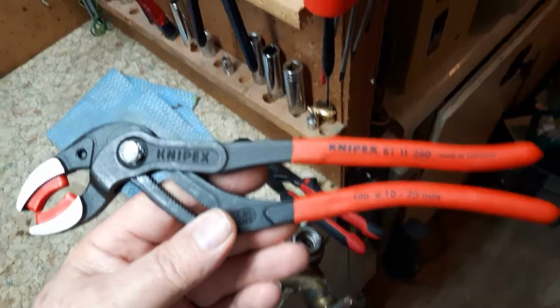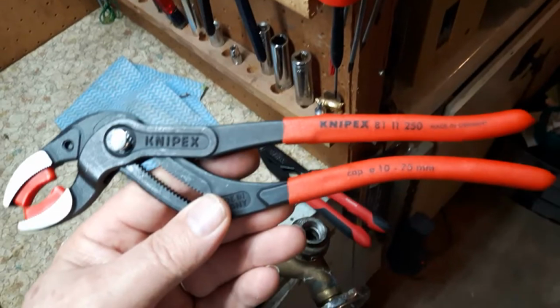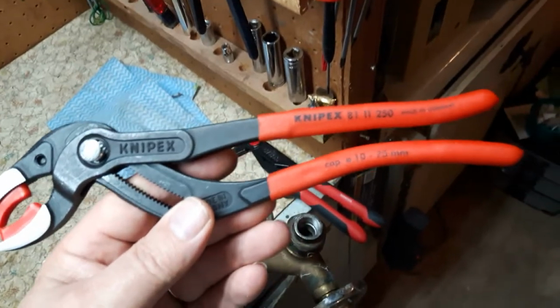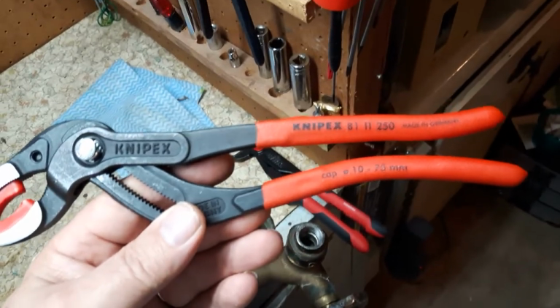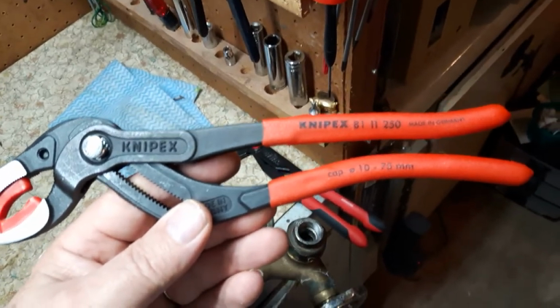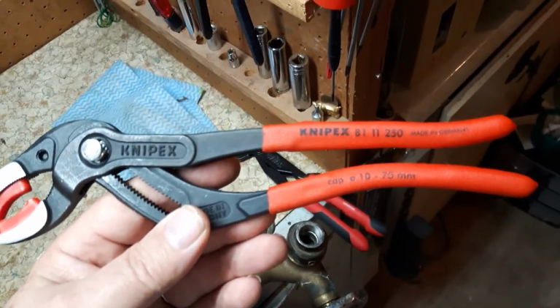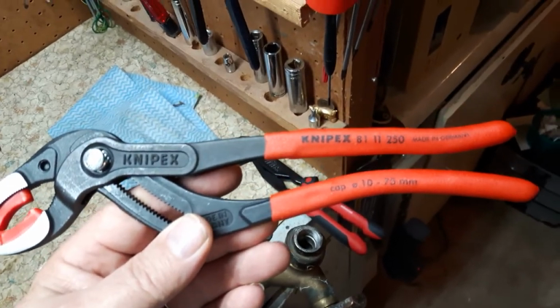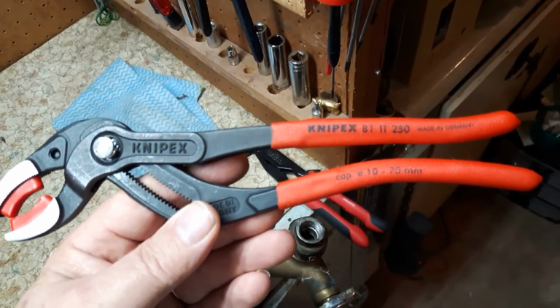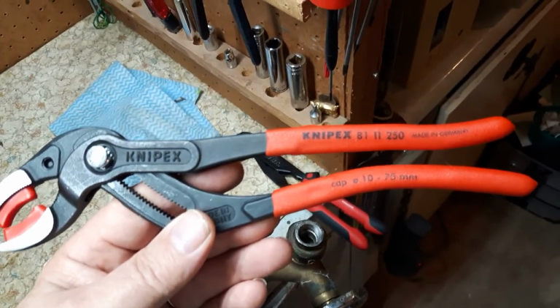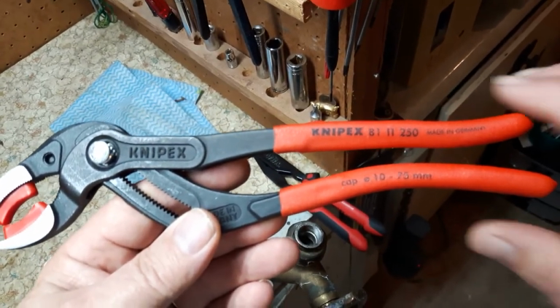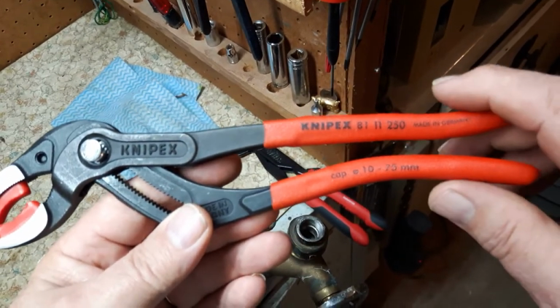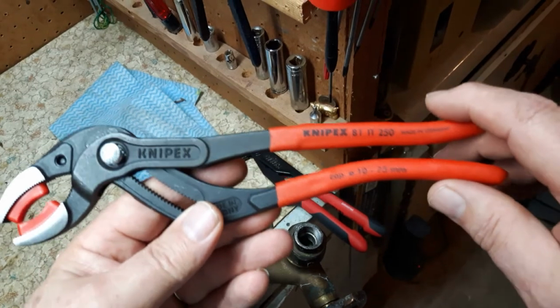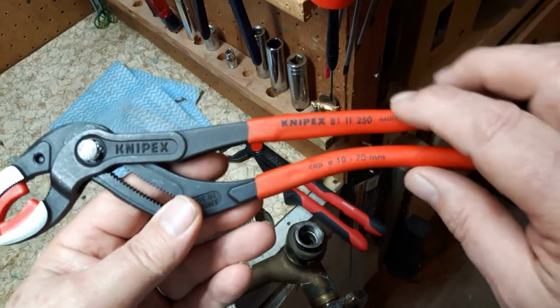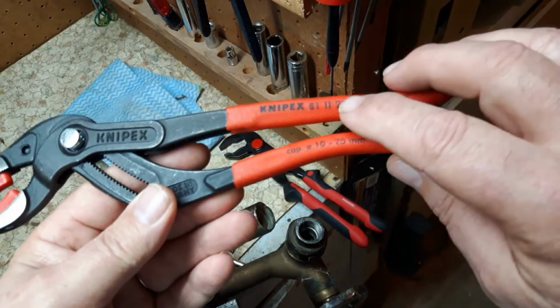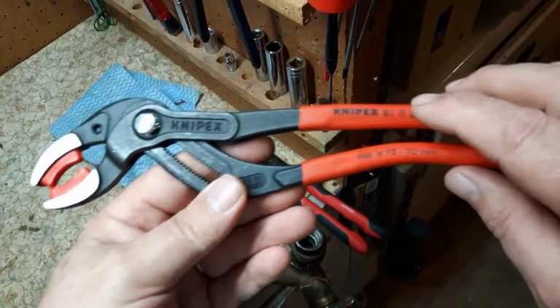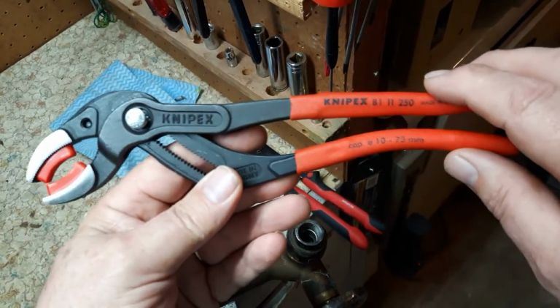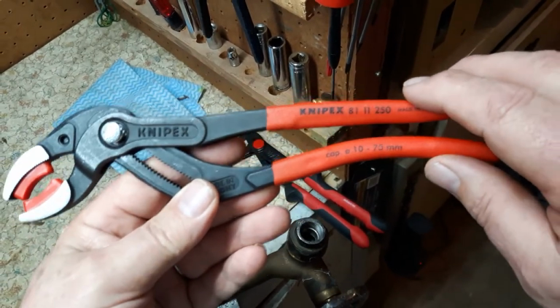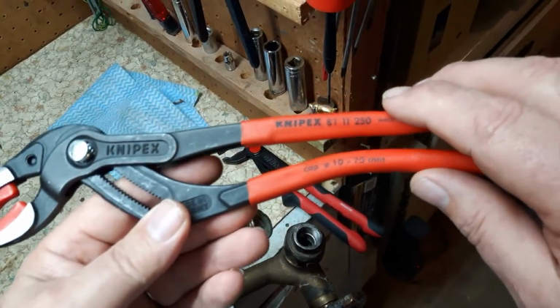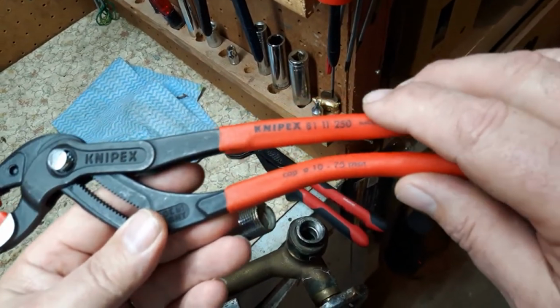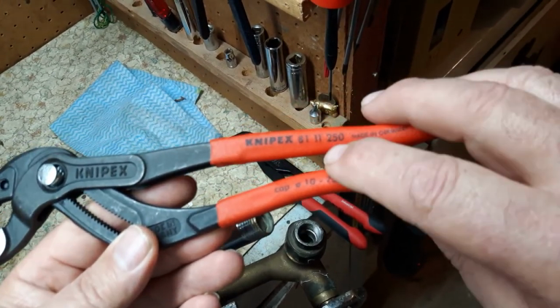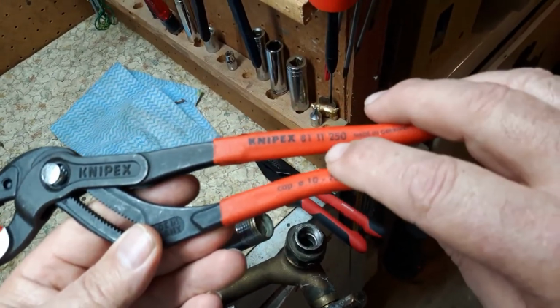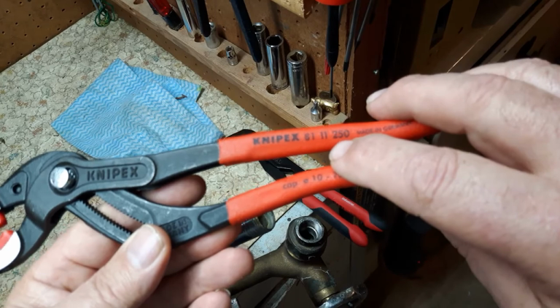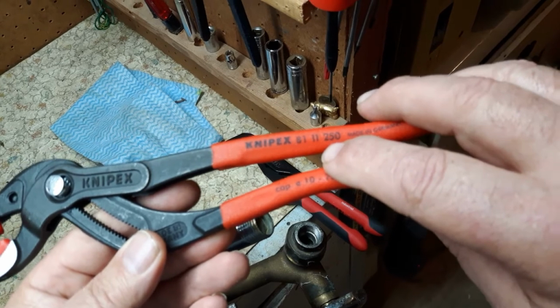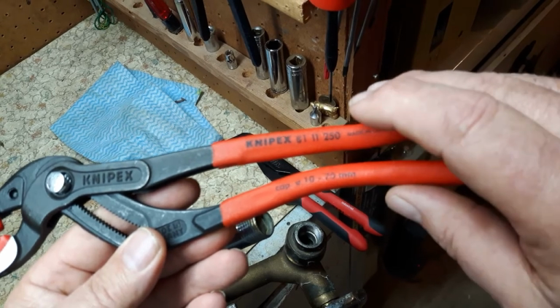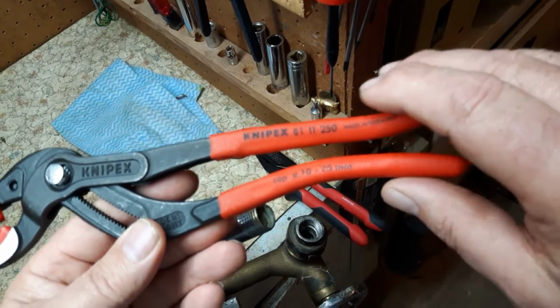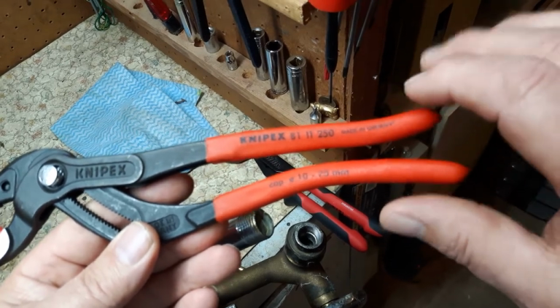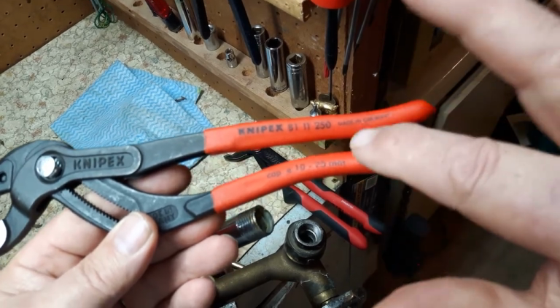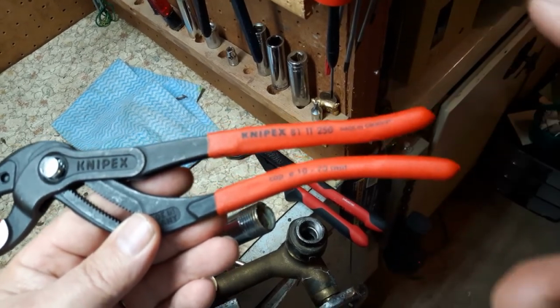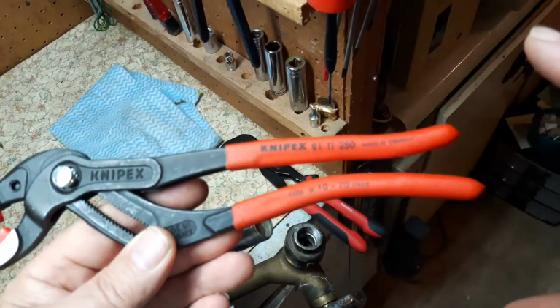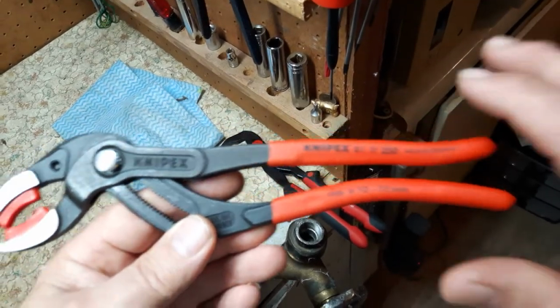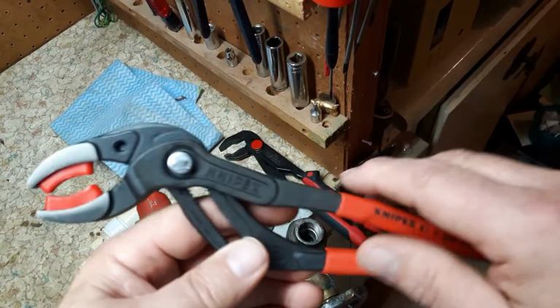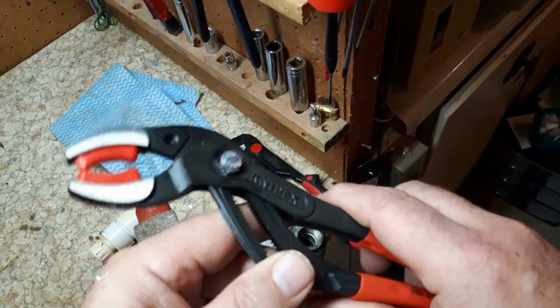Hey, my name is McLaren, today is Tuesday March 6, 2018. Today we're going to look at these Knipex pliers. They're 10 inch and the number on these is 81 11 250, made in Germany.